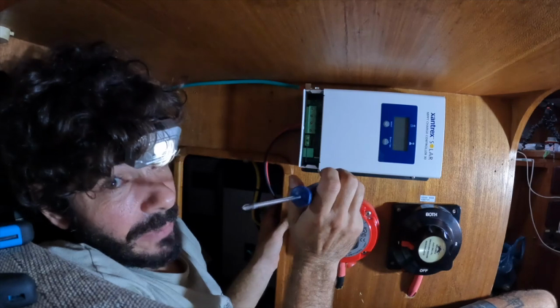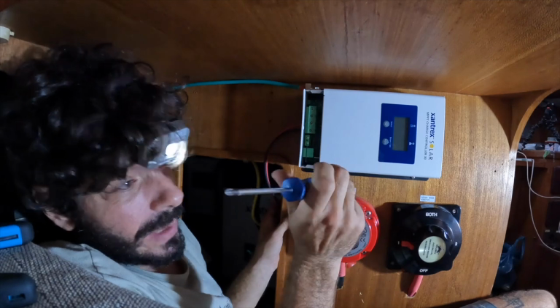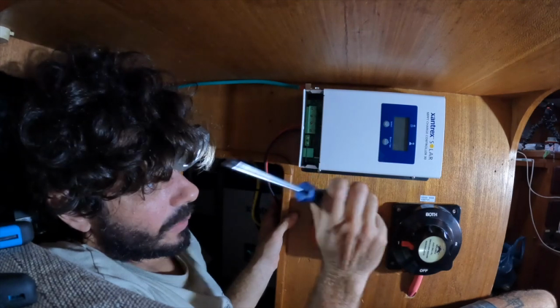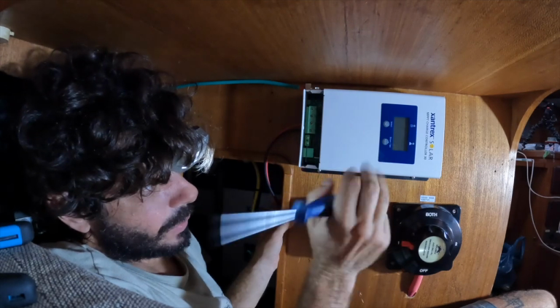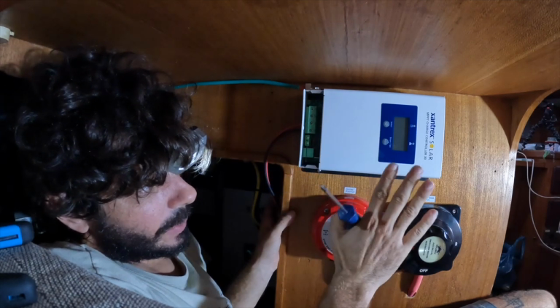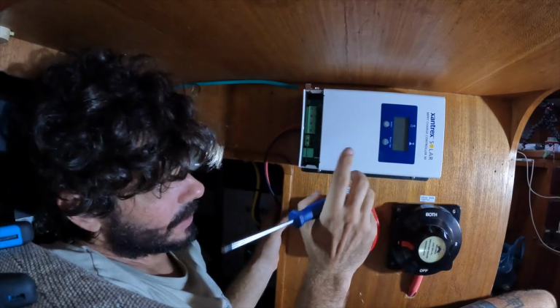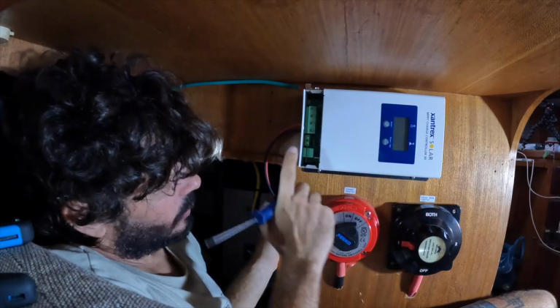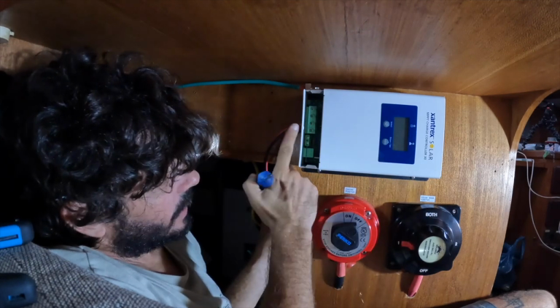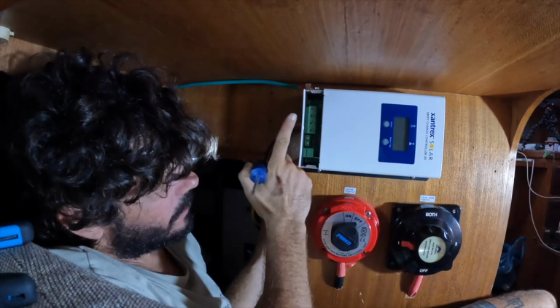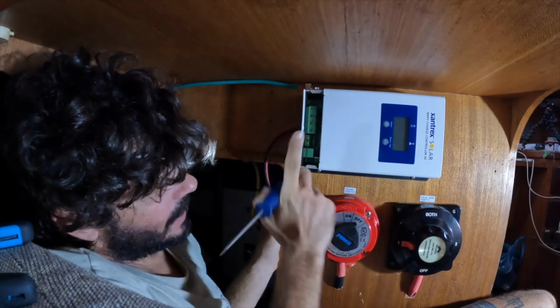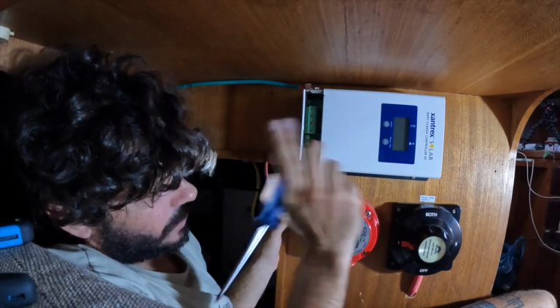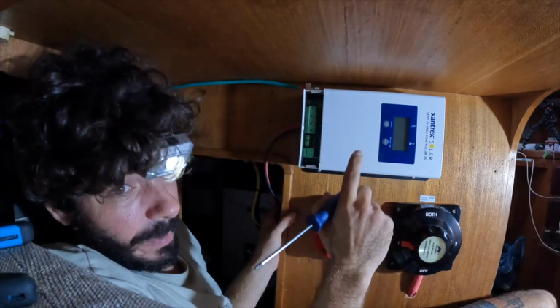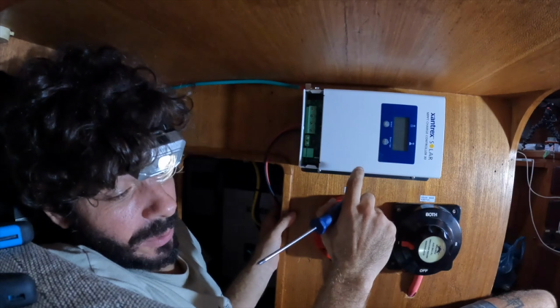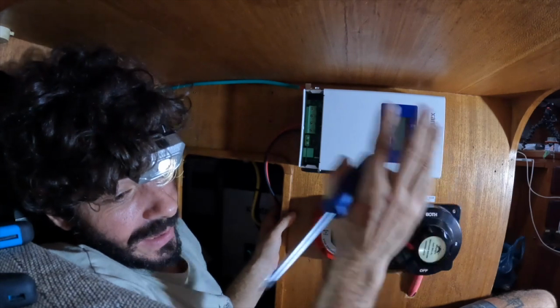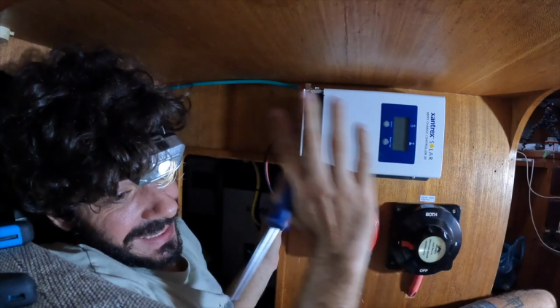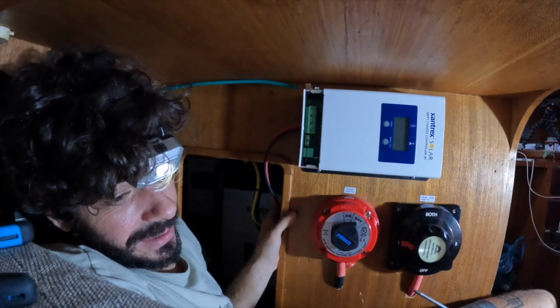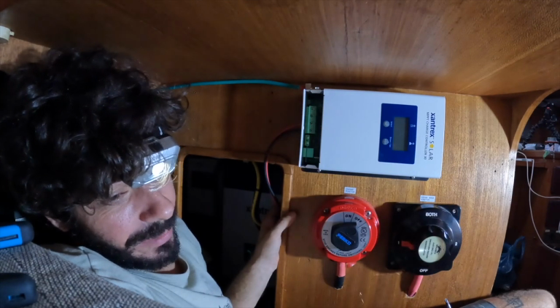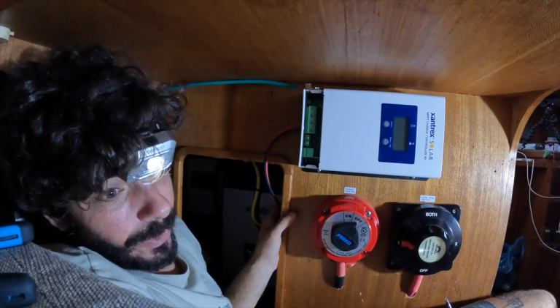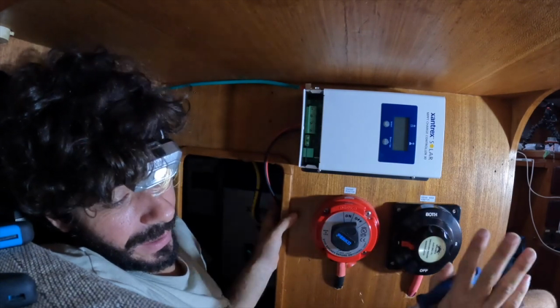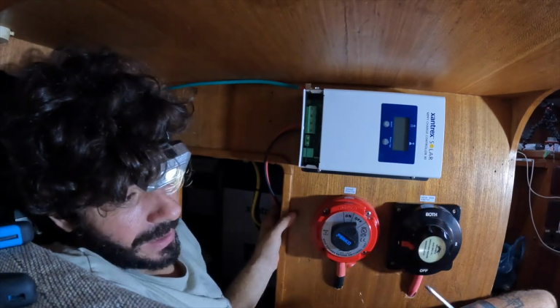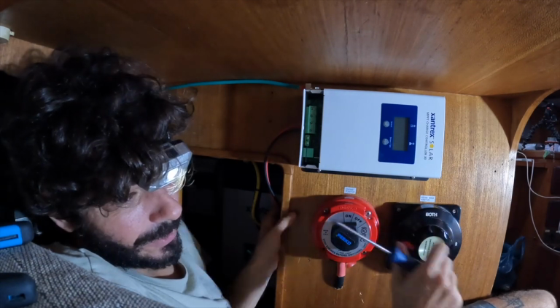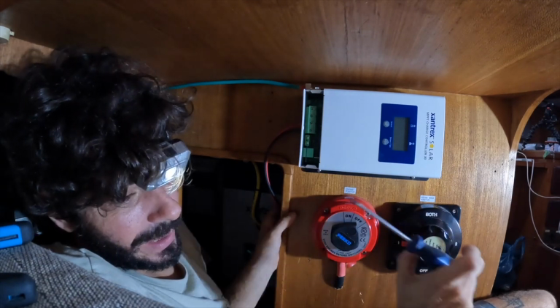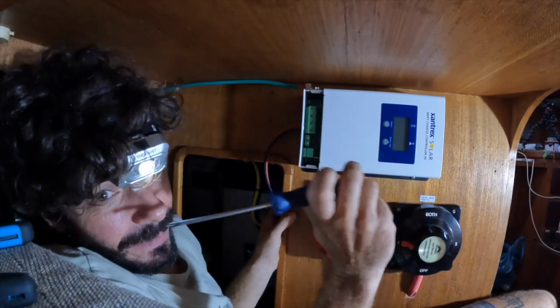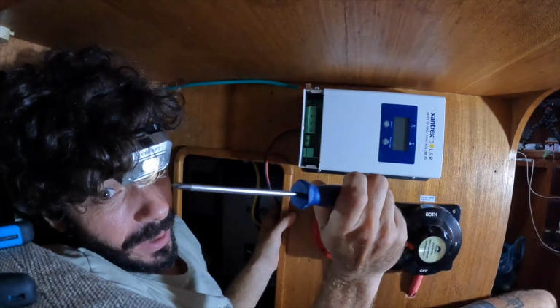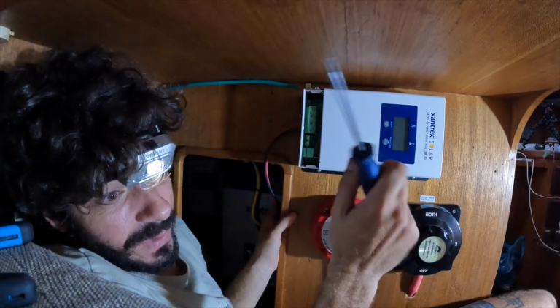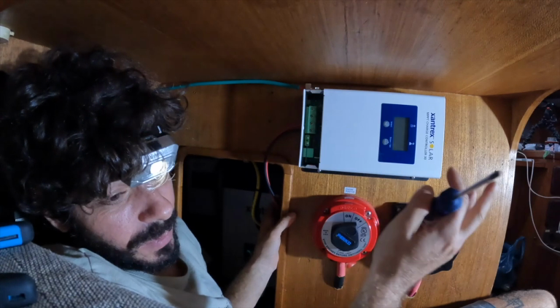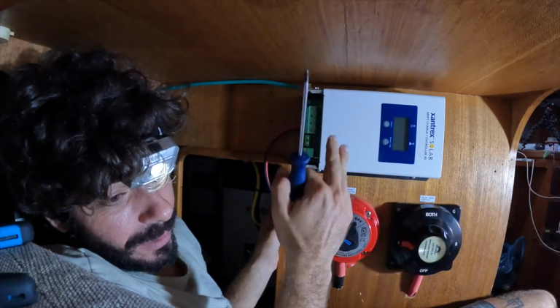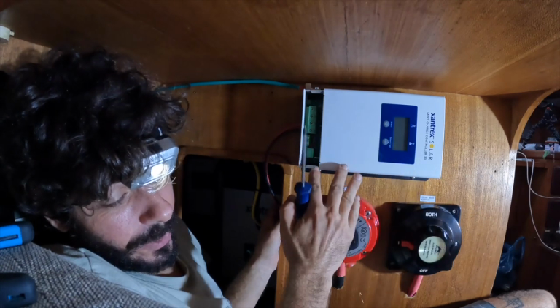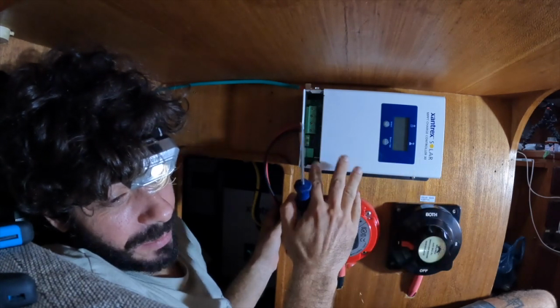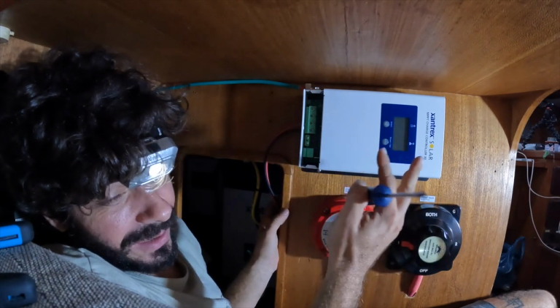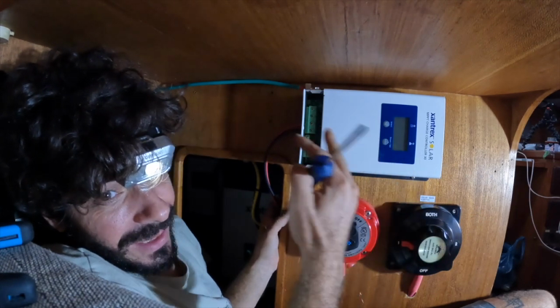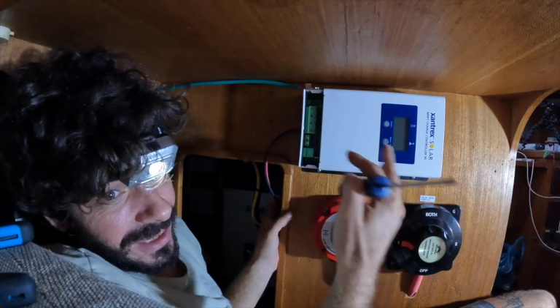For today the solar panel project is a wrap — we still need to run wiring from here to the solar panels, which is a lot of work. But there's enough to keep going. I had a good idea: to convert the internet from 110 to 12 volts.